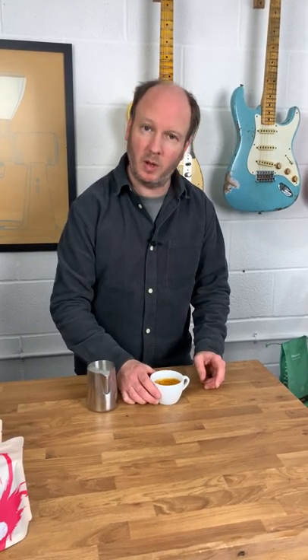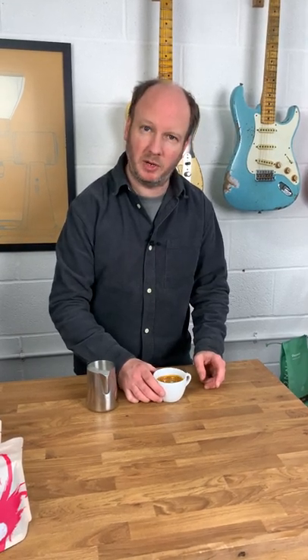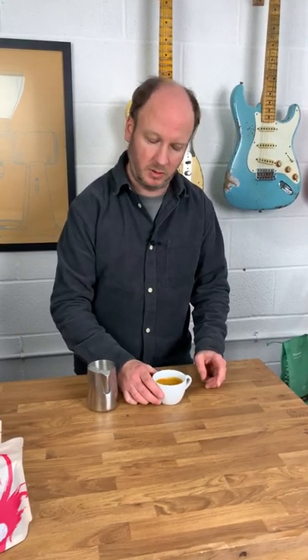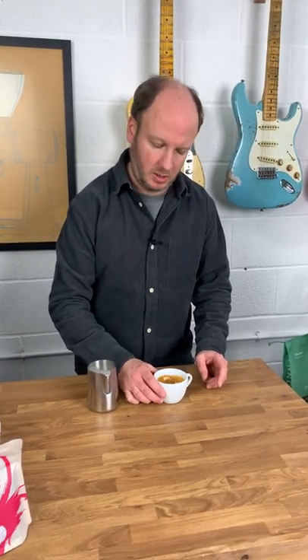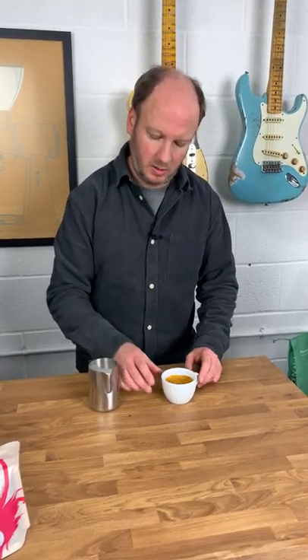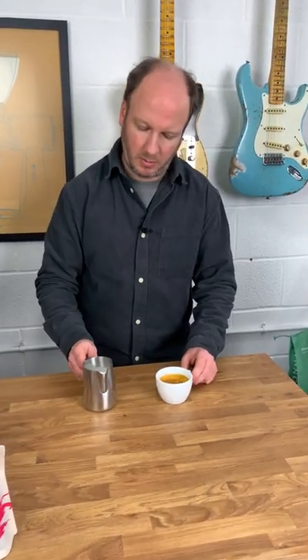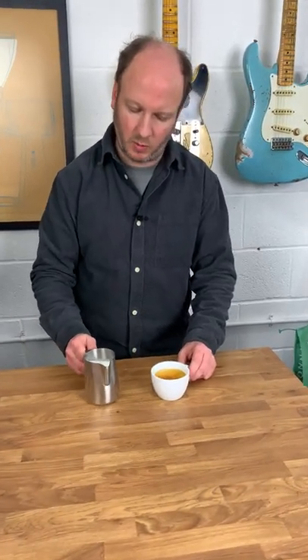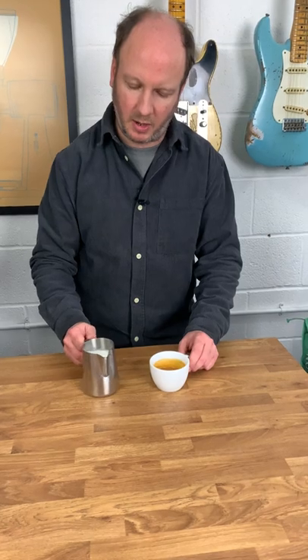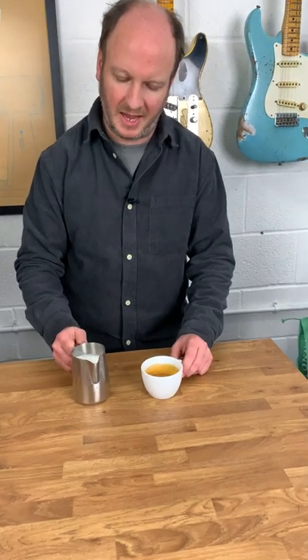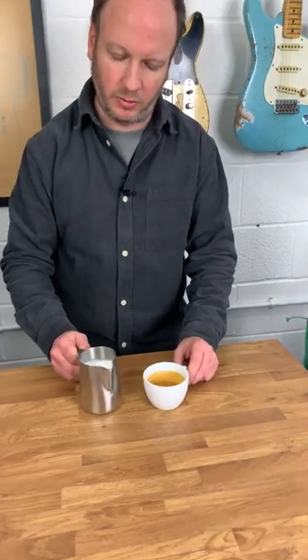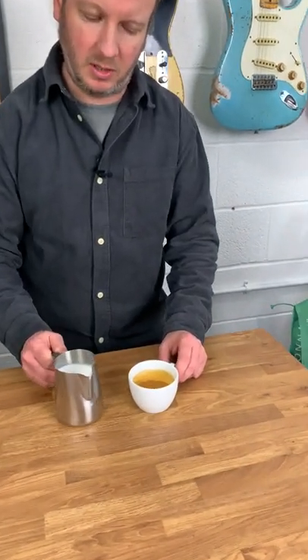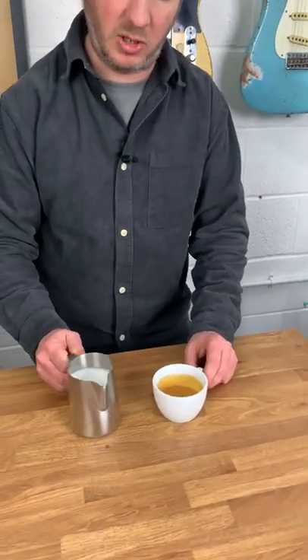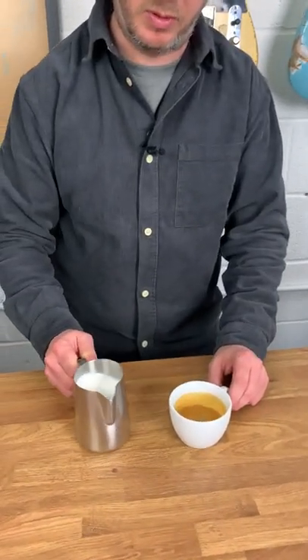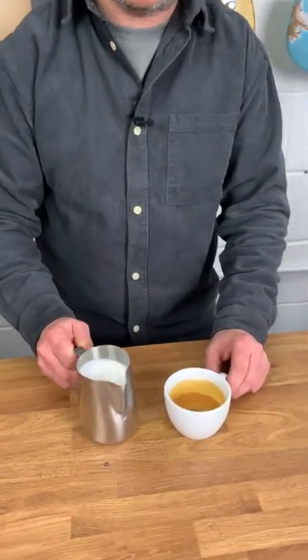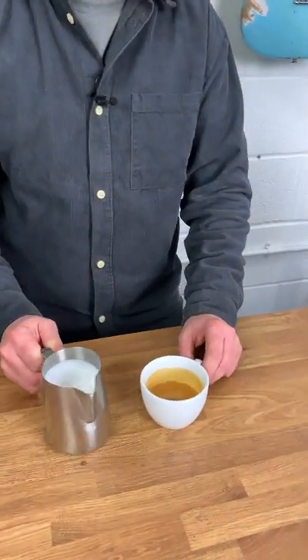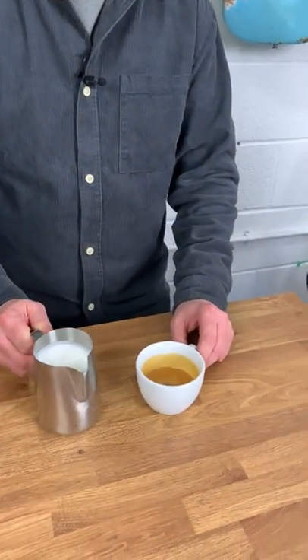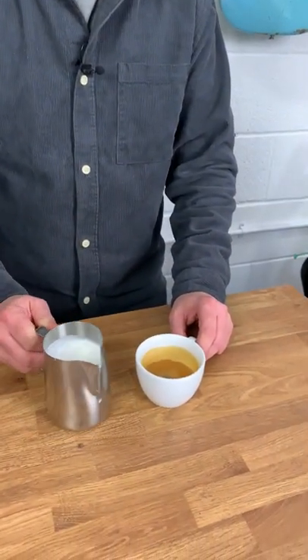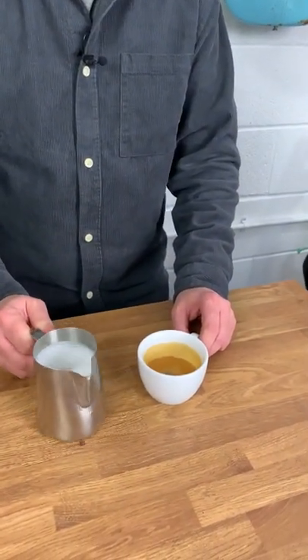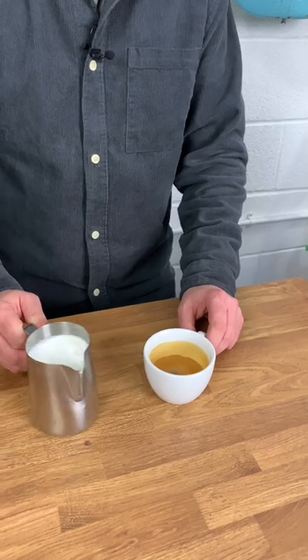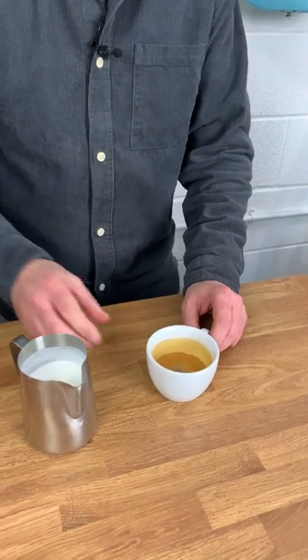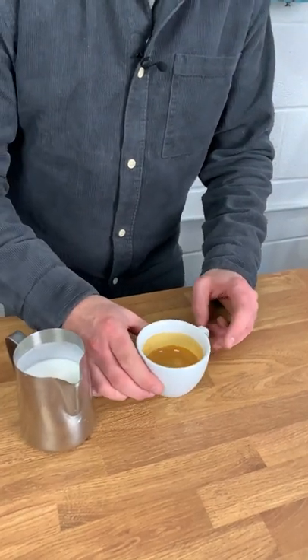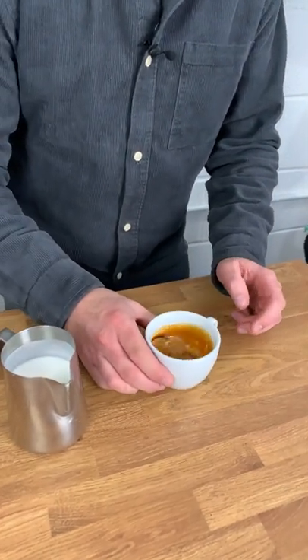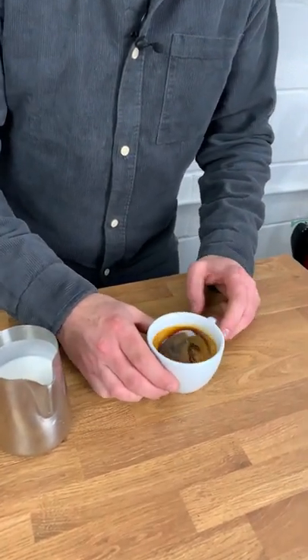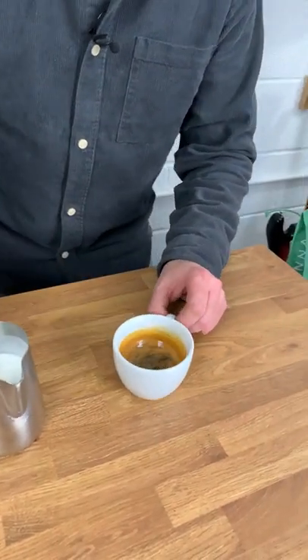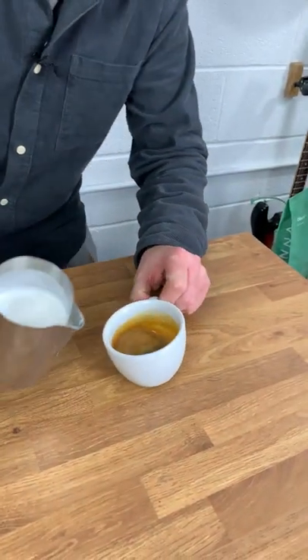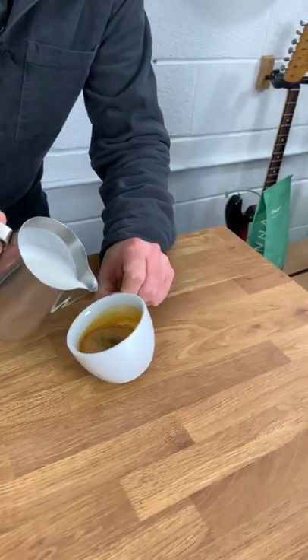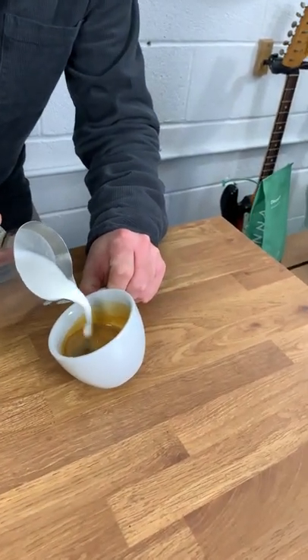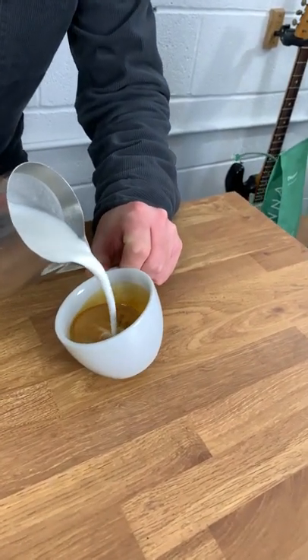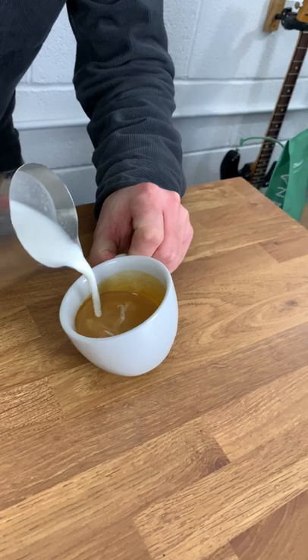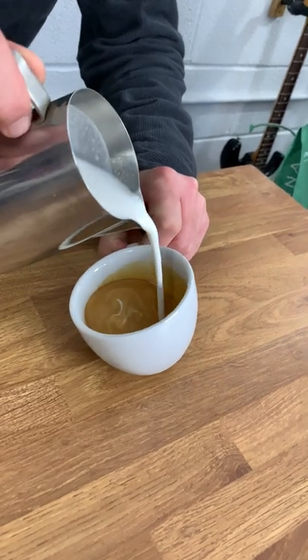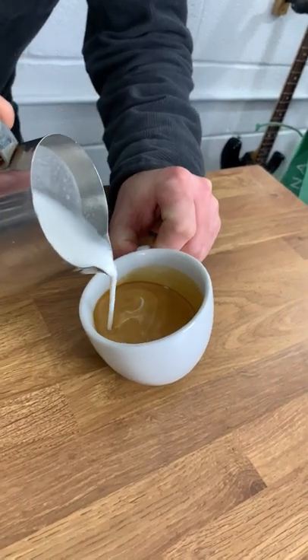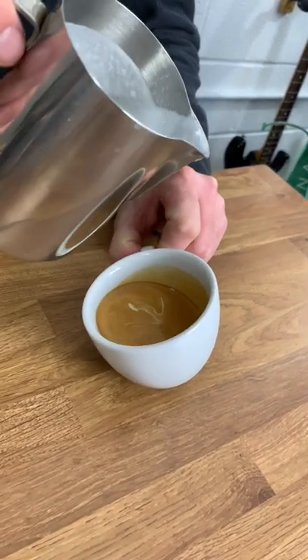So swirl your espresso, keep your milk swirling. I wouldn't hit it on the countertop because that separates the milk and you want it all to be integrated. Then you're going to mix from about three inches like that until you've got a nice evenish colour.